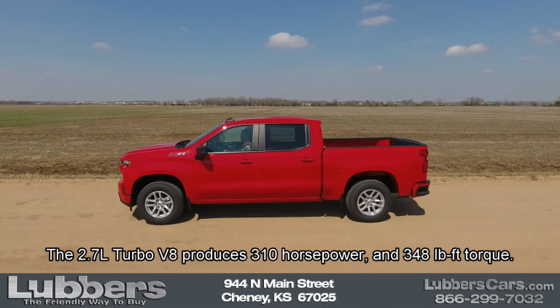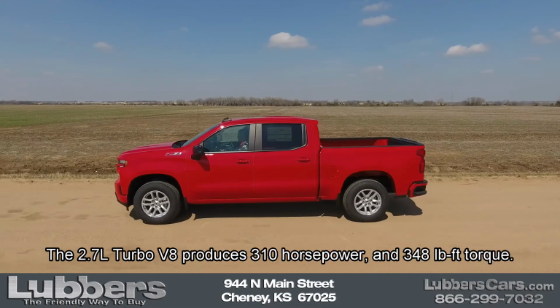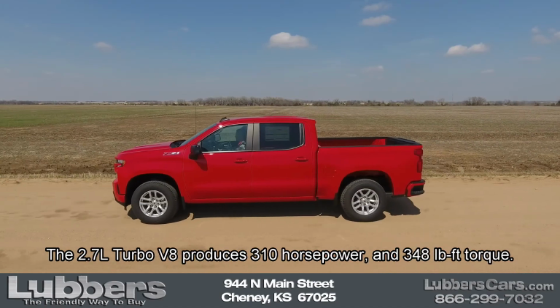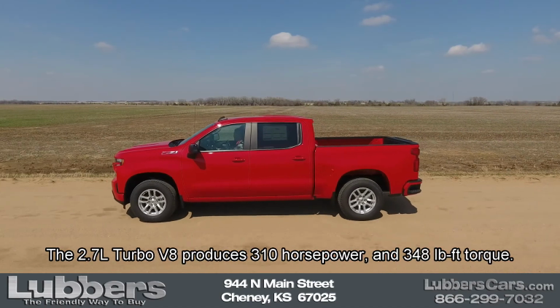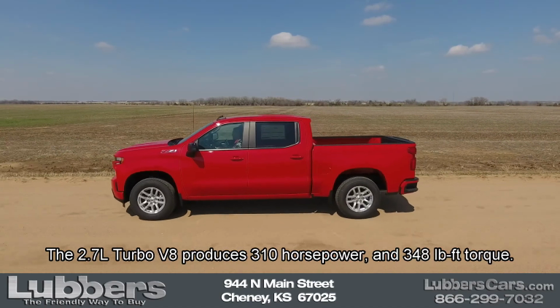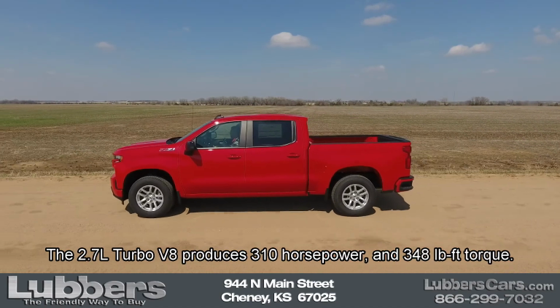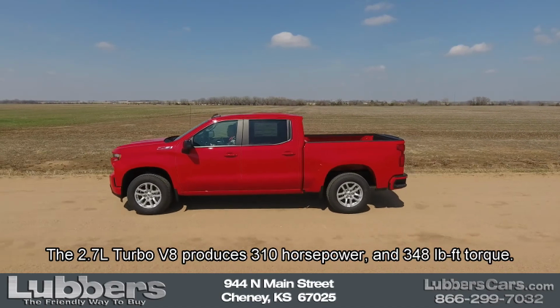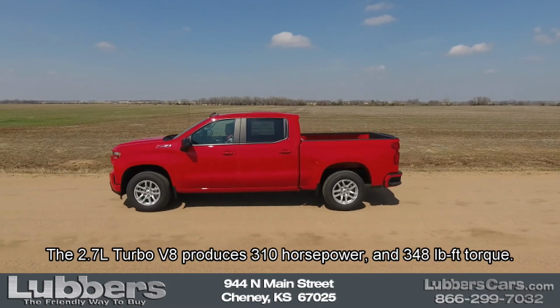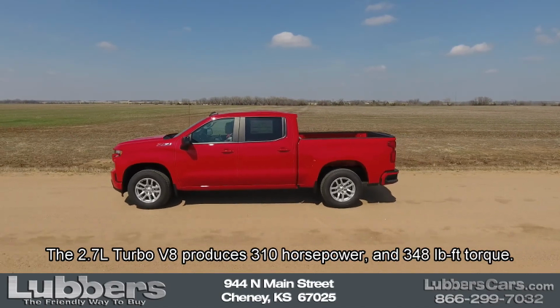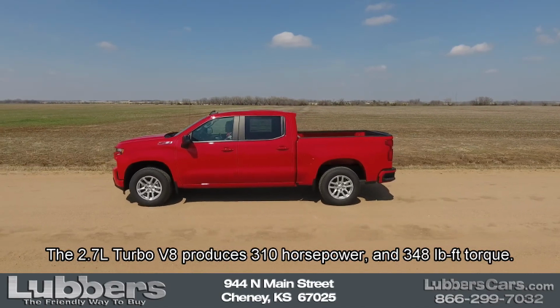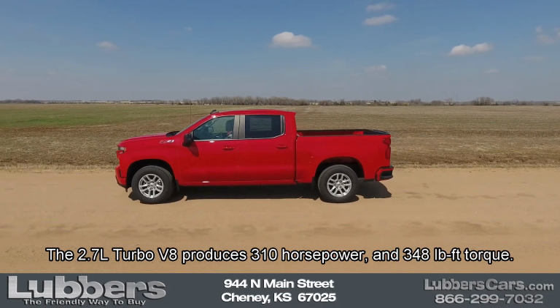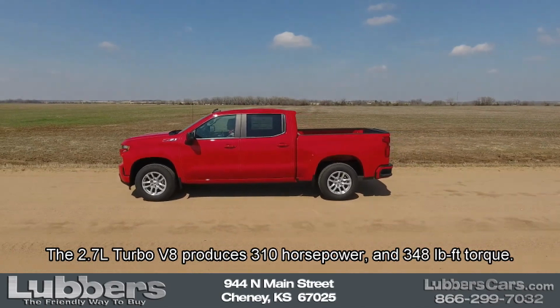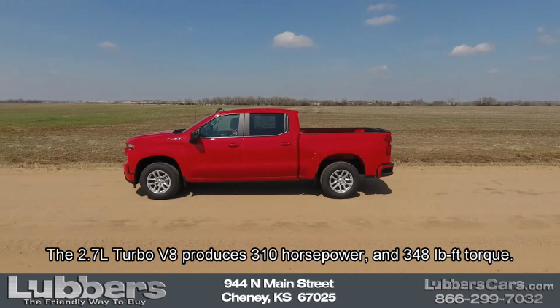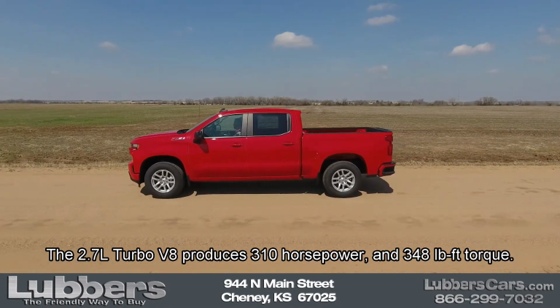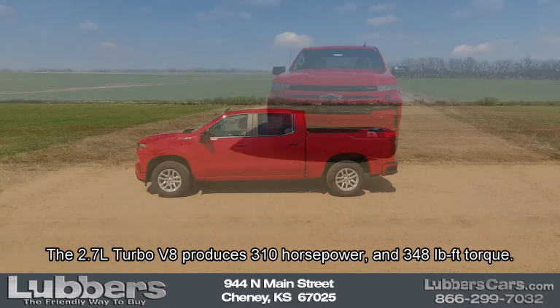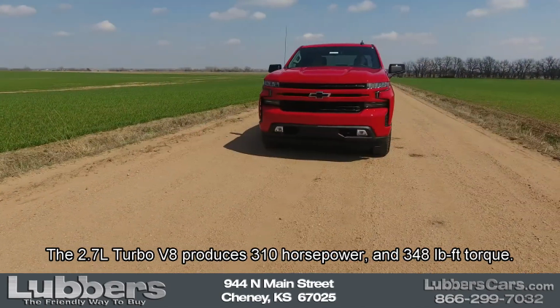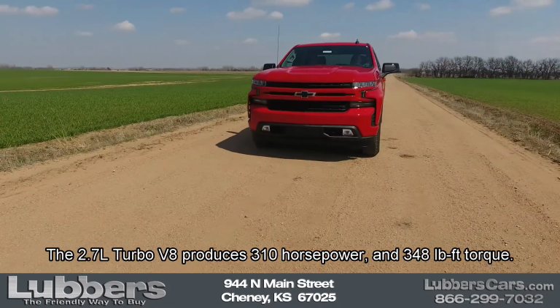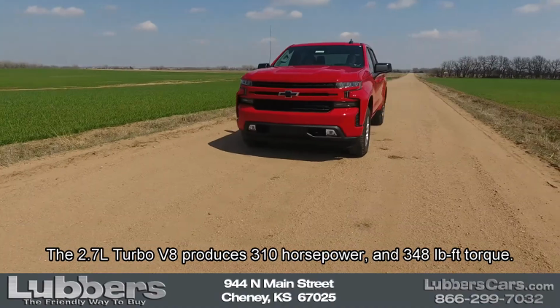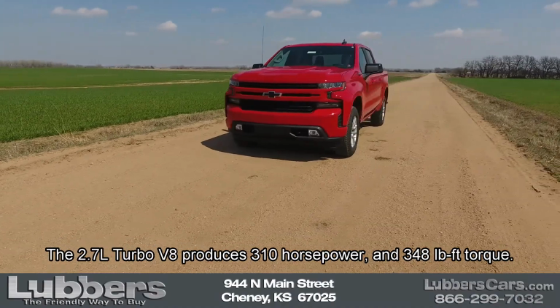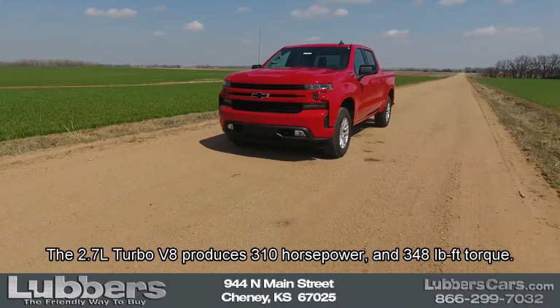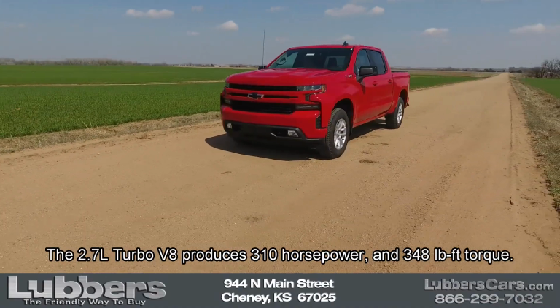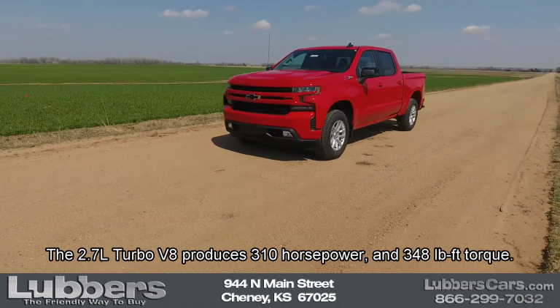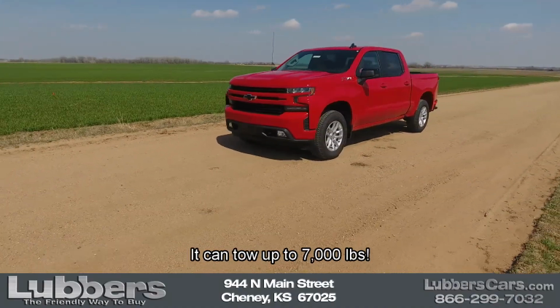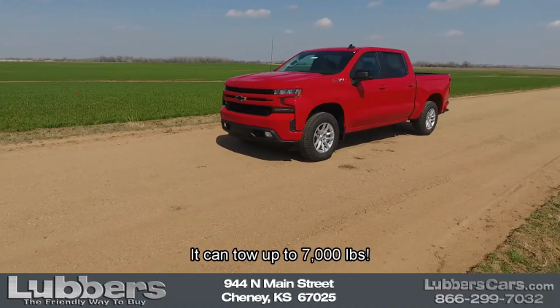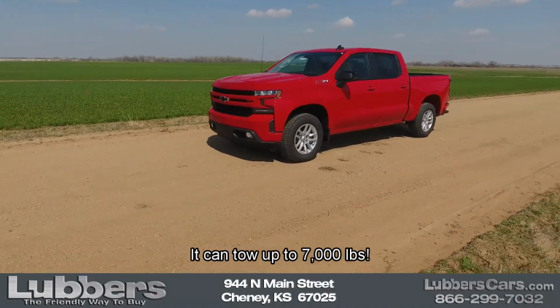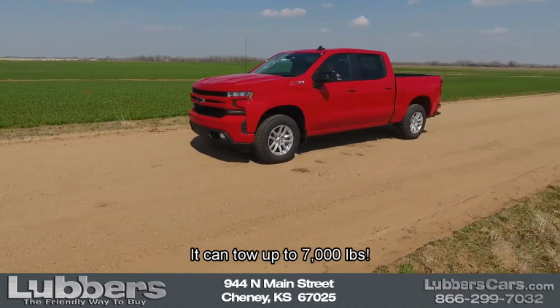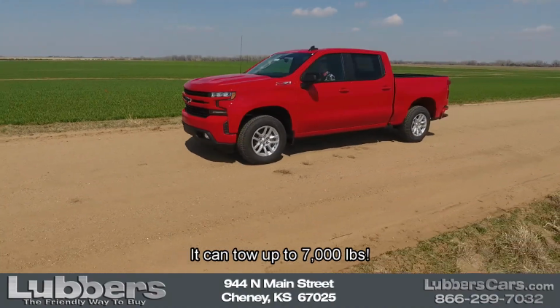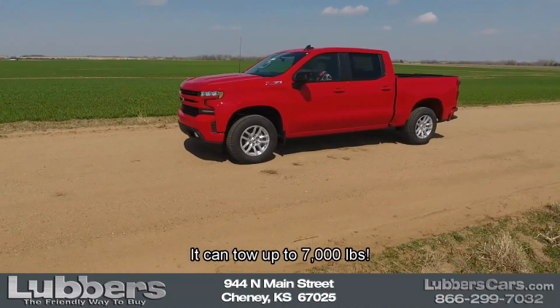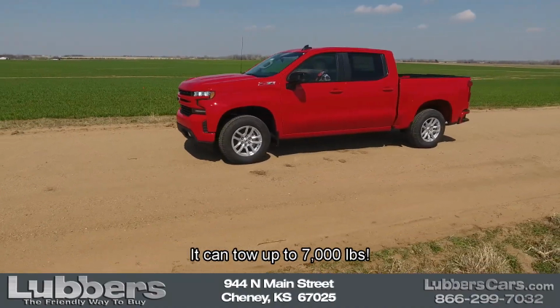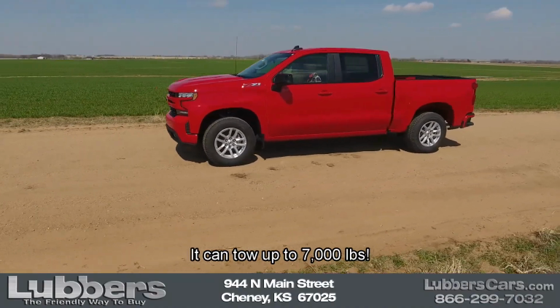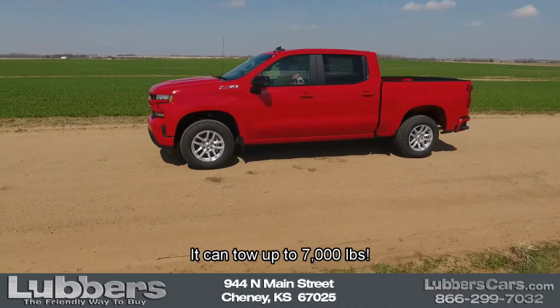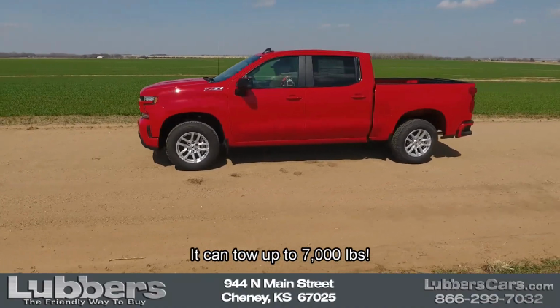The 2.7 liter turbo produces 310 horsepower and 348 pound-feet of torque. It can tow up to 7,000 pounds.